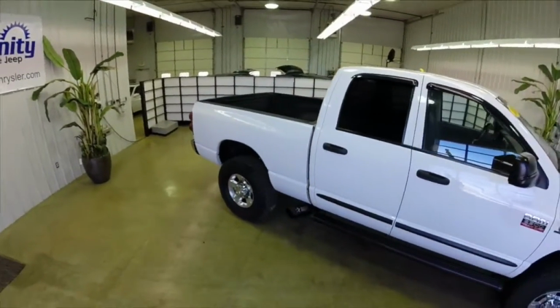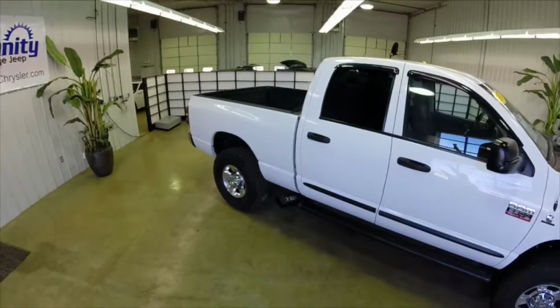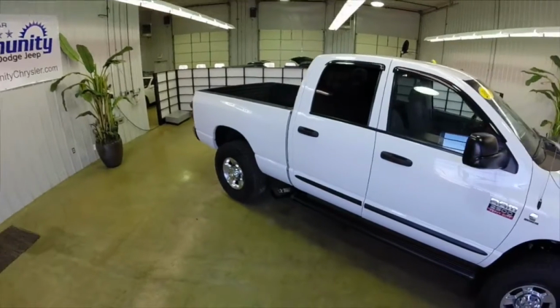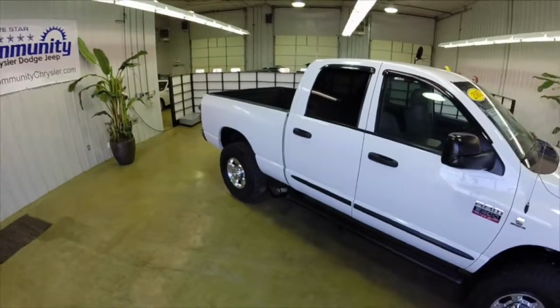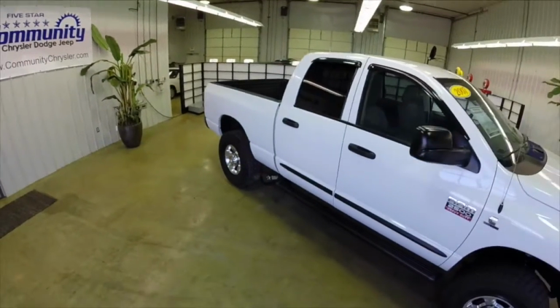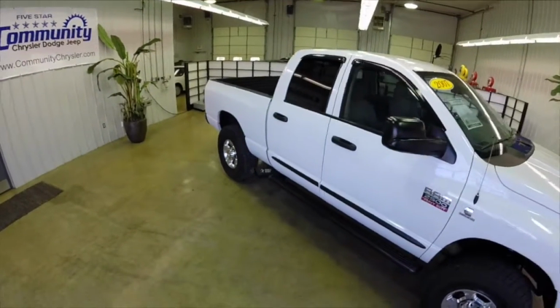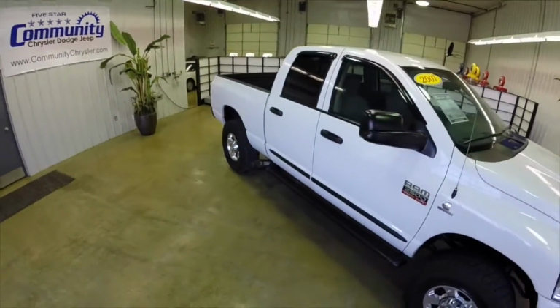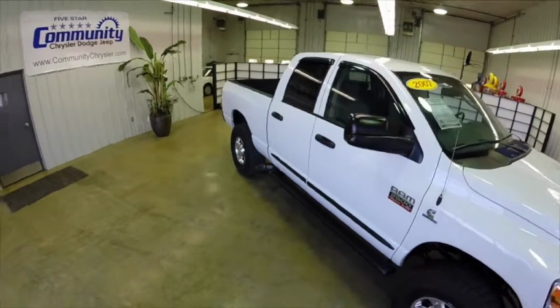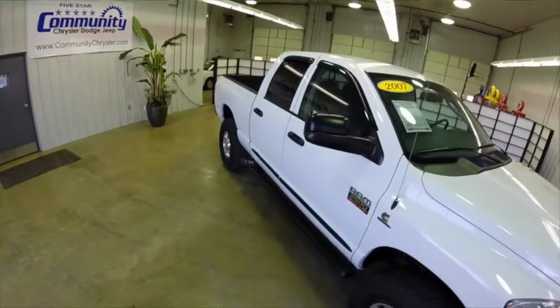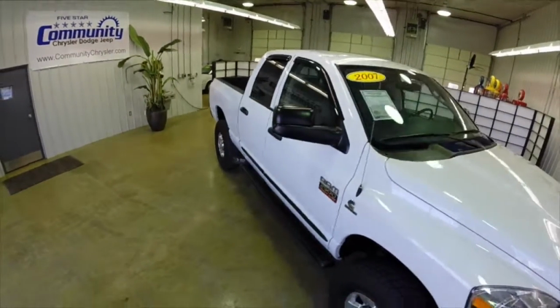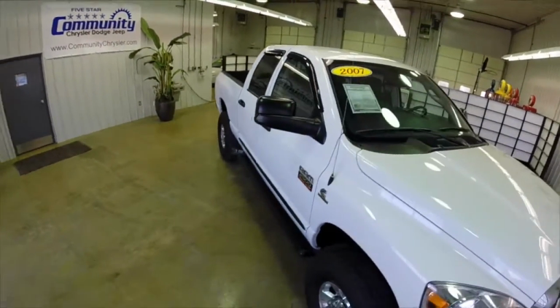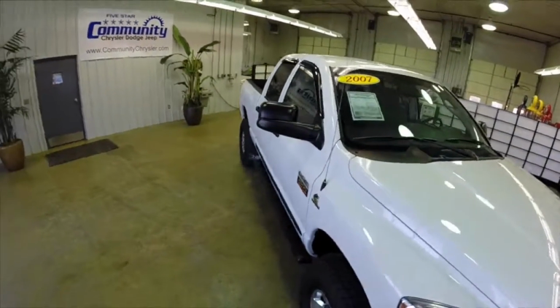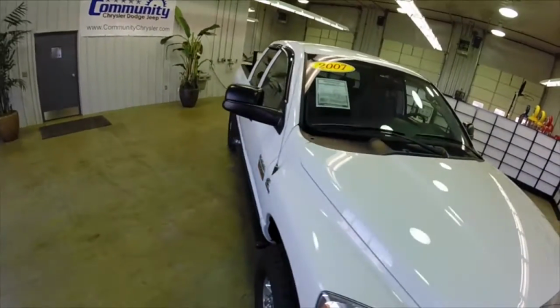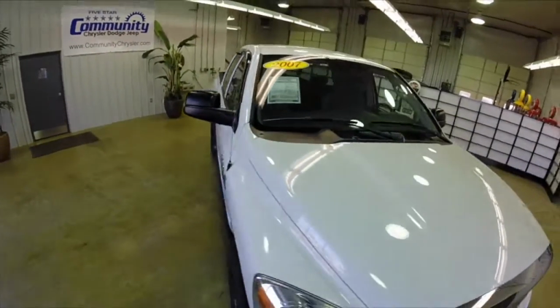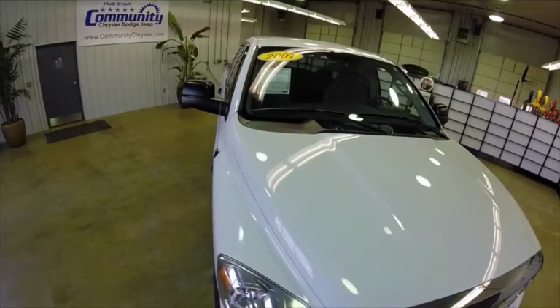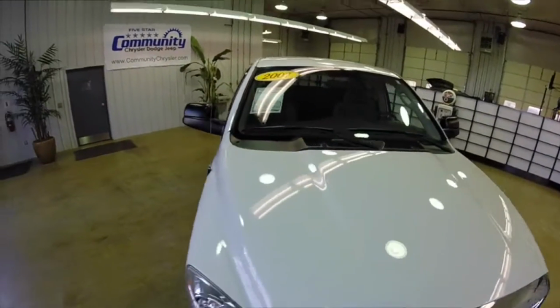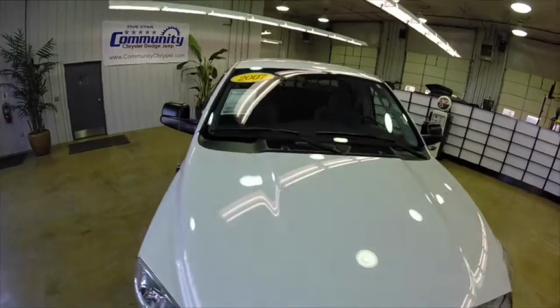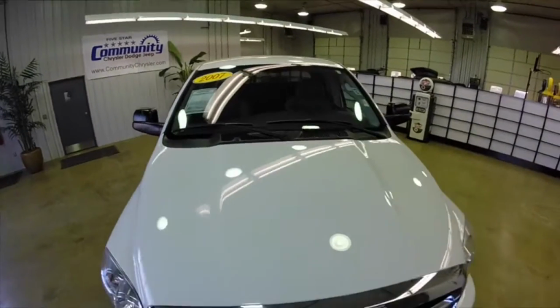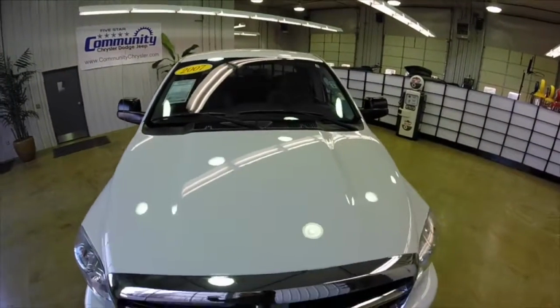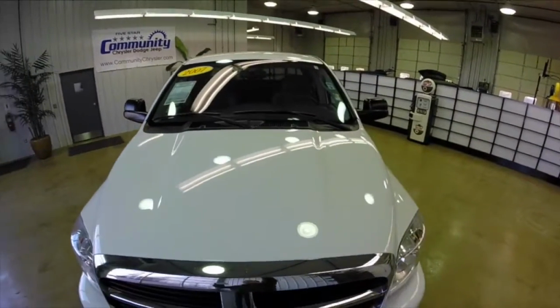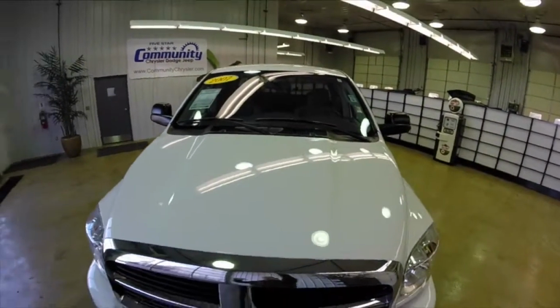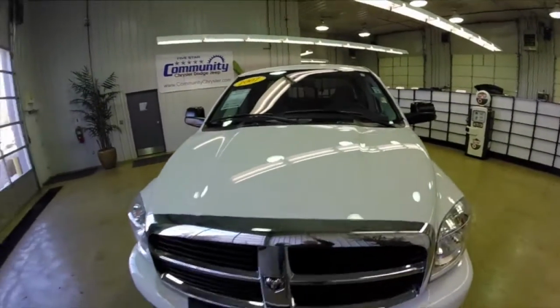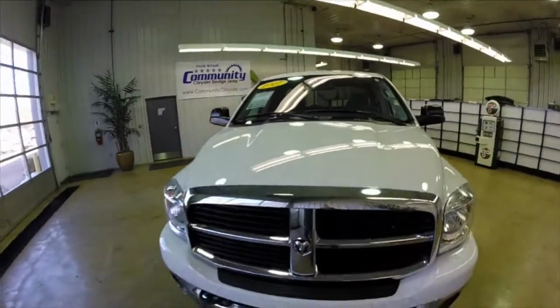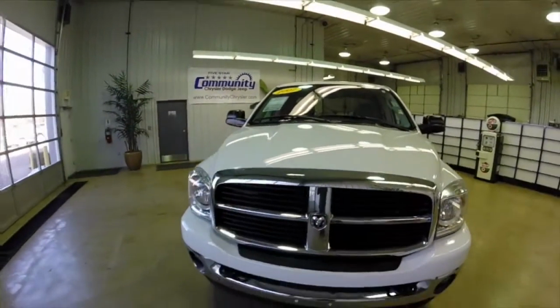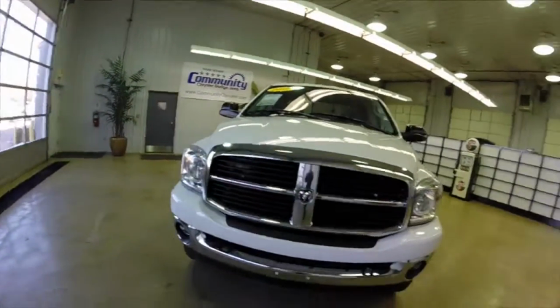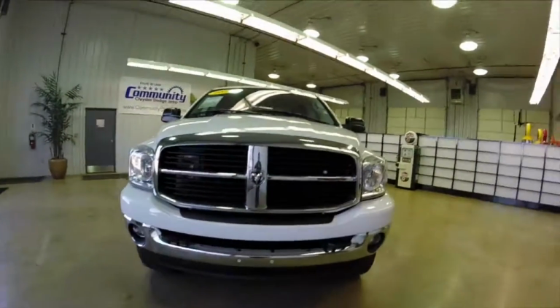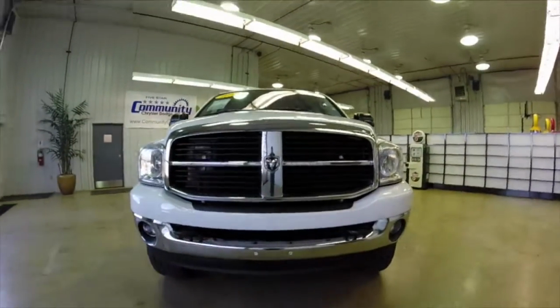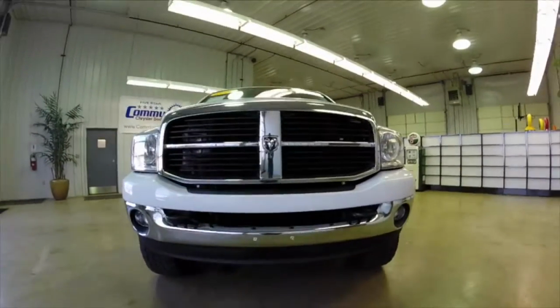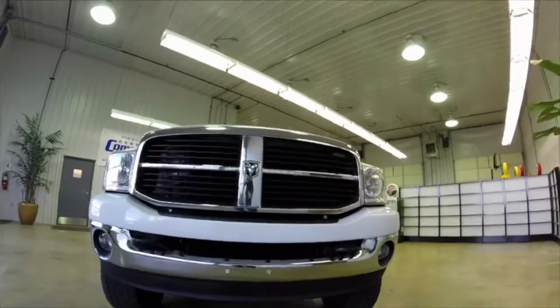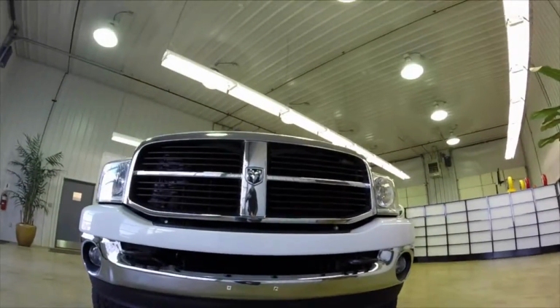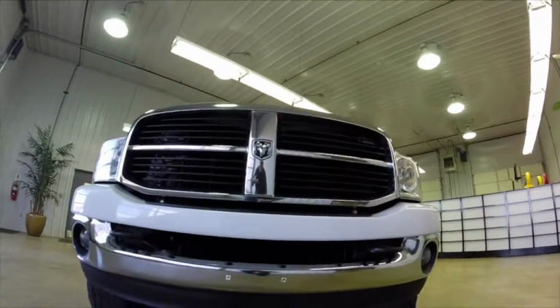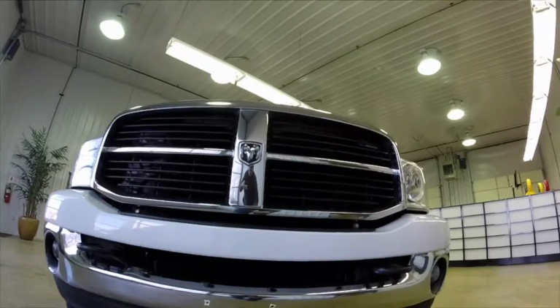This concludes our quick walk around of this 2007 Dodge Ram 2500. If you have any questions or would like to see this vehicle, please contact our showroom. One of our friendly sales staff will be more than happy to answer any questions you may have. Thanks for watching!